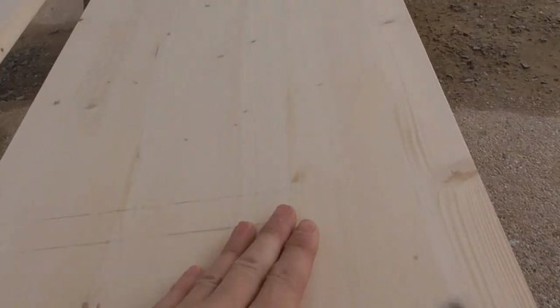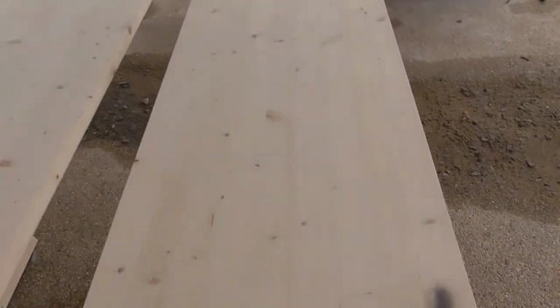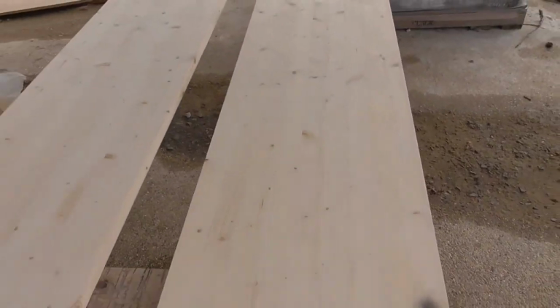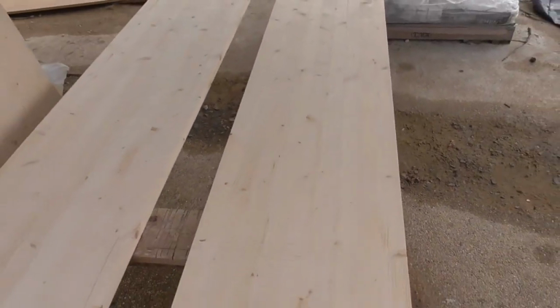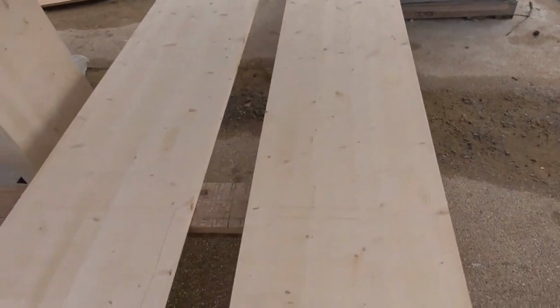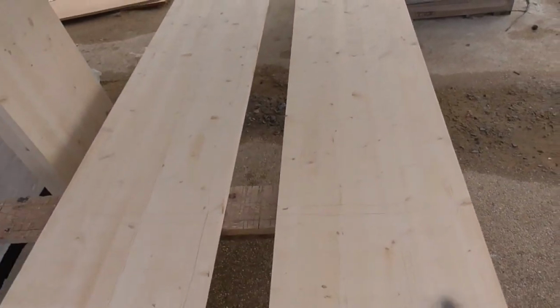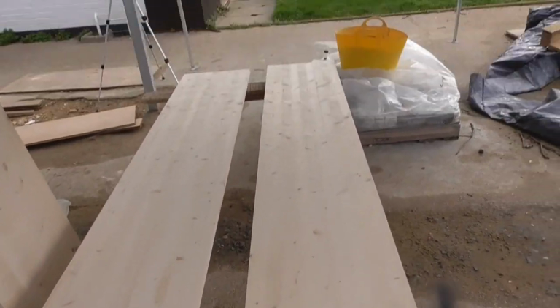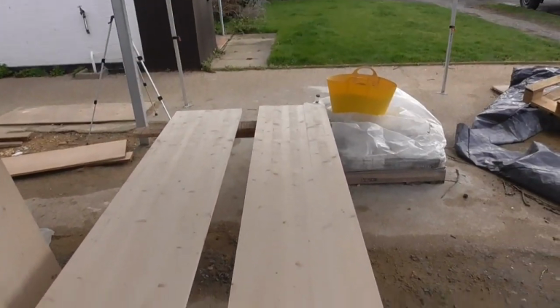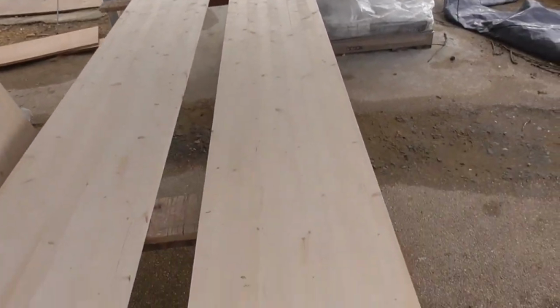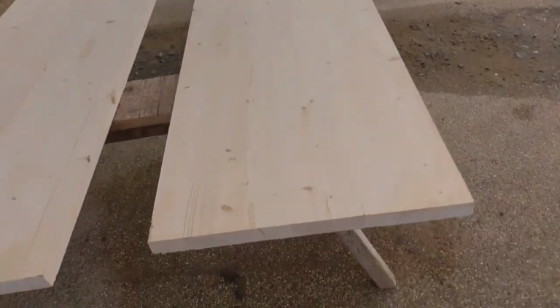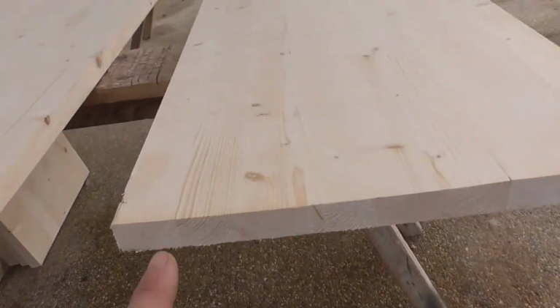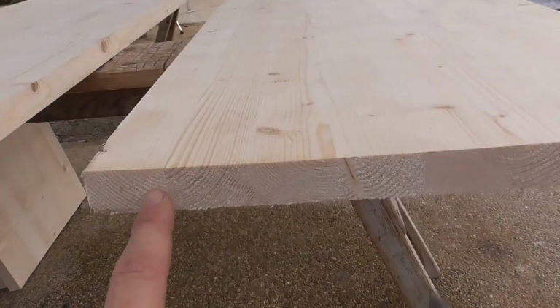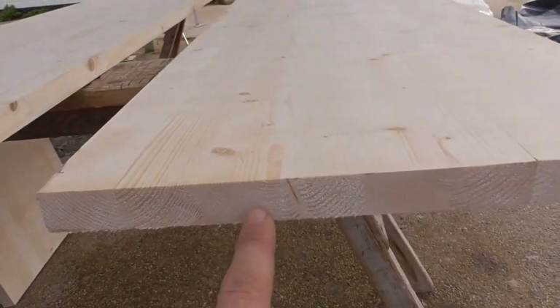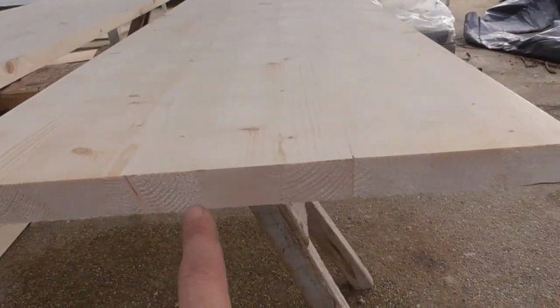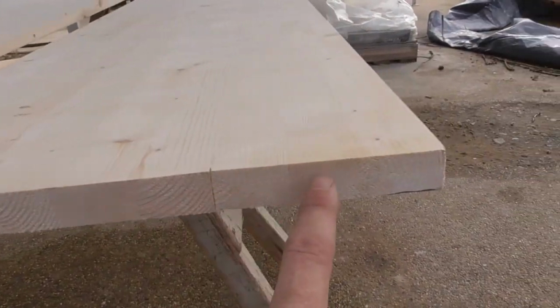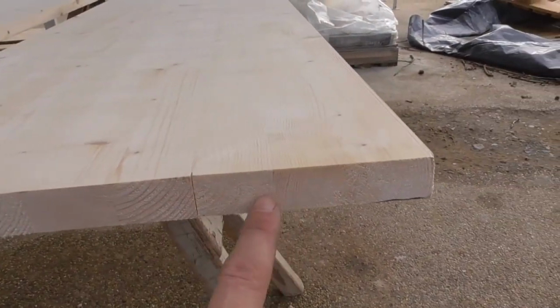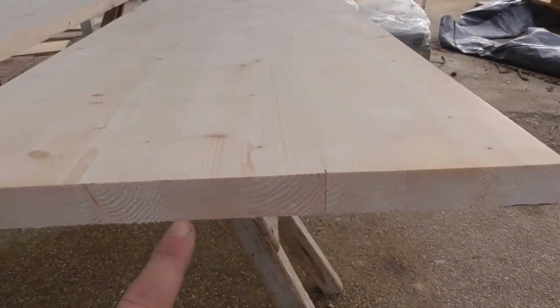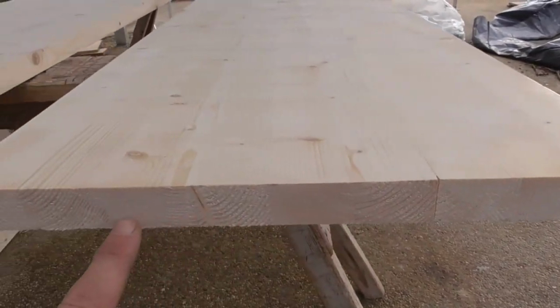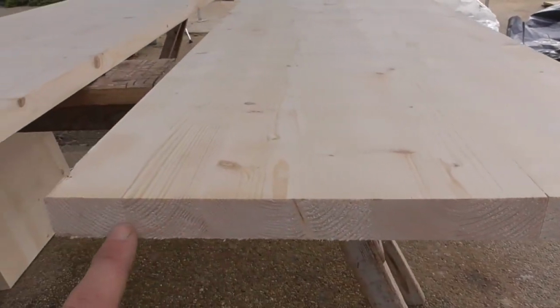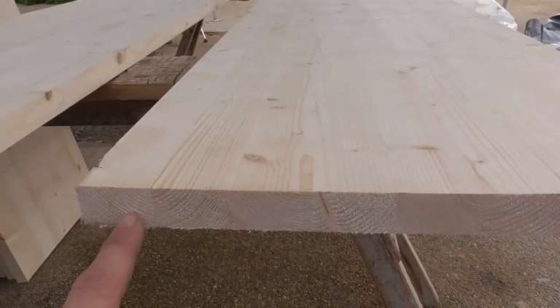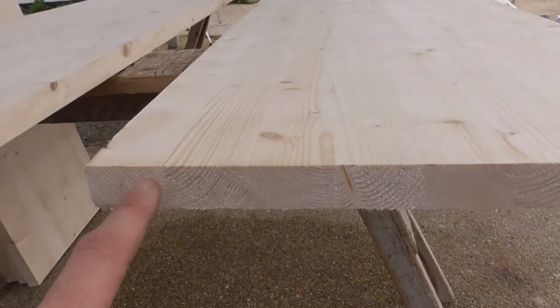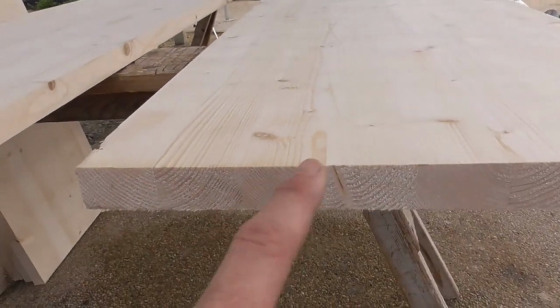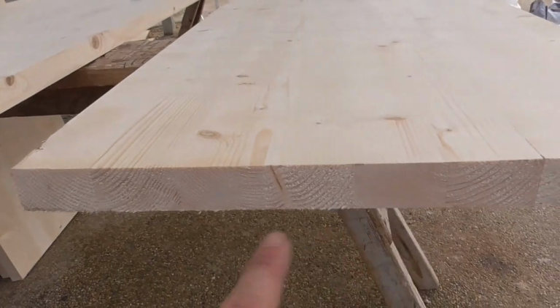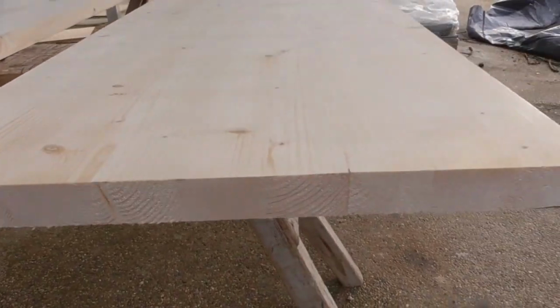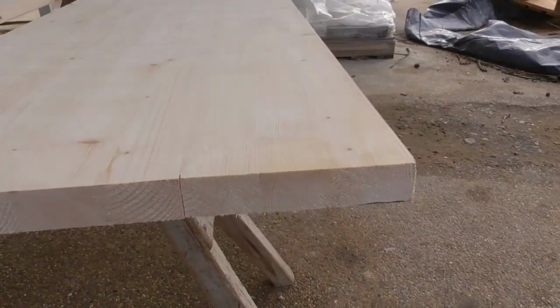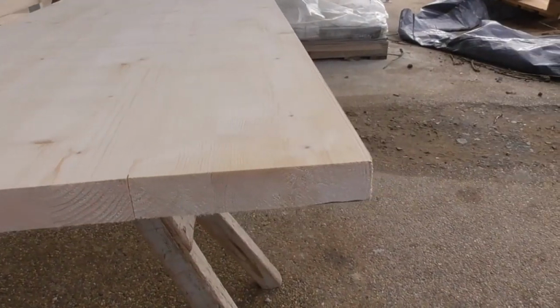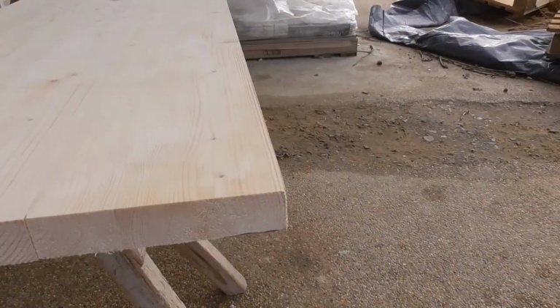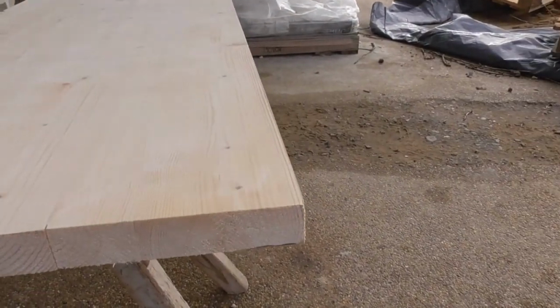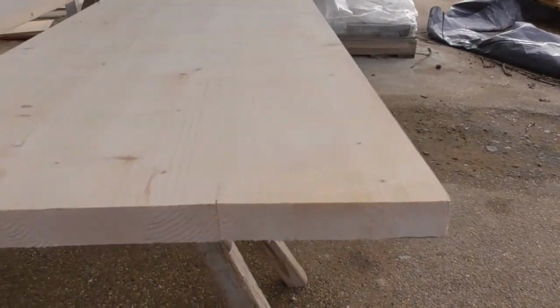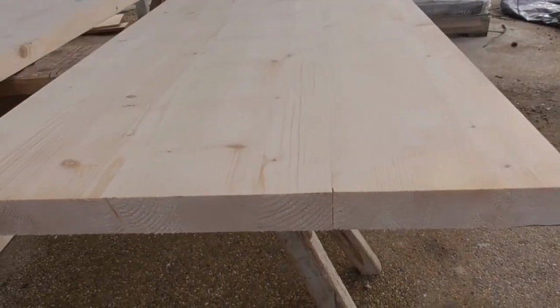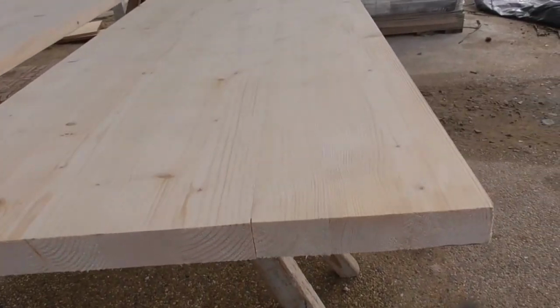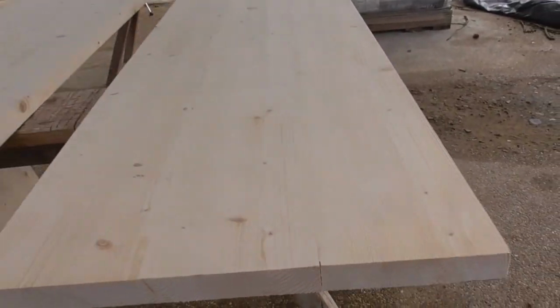Really happy with how that's come out. We've now got 400mm wide, nice board. It's fairly stable — it's sort of a block board, so it shouldn't curl too much because obviously the grain goes opposite ways for each one of these bits that have been joined together.